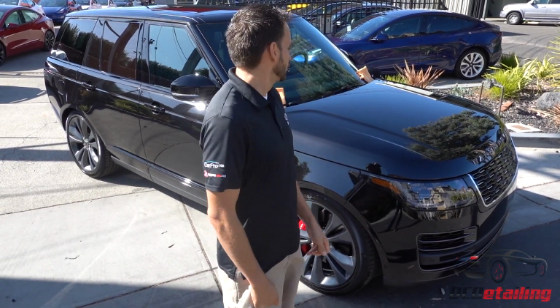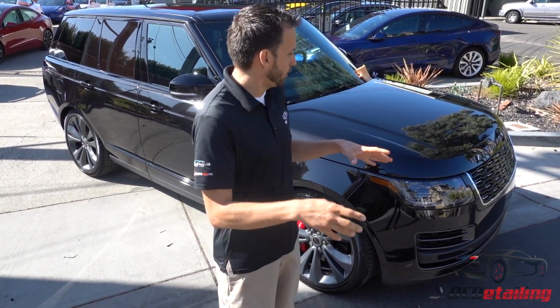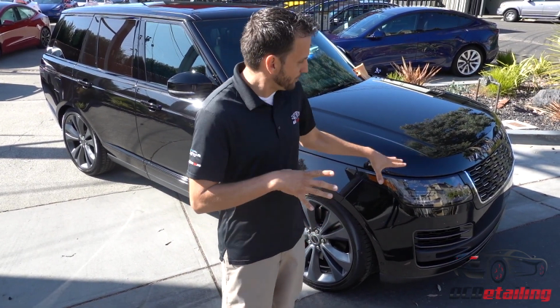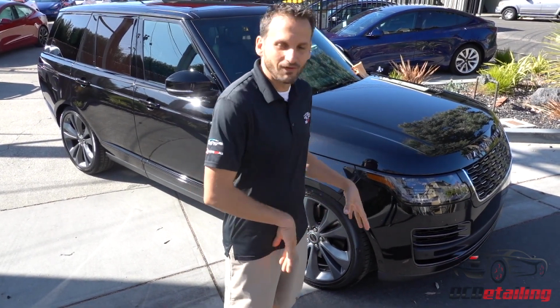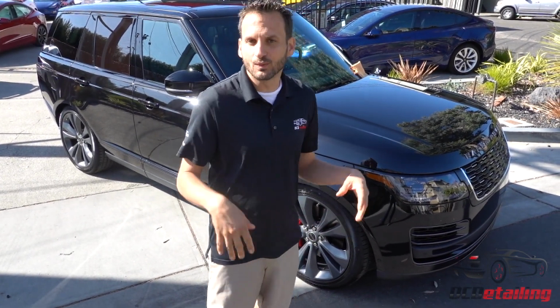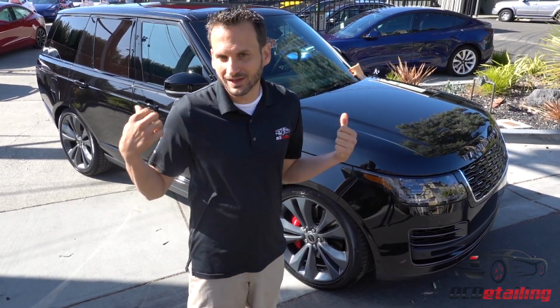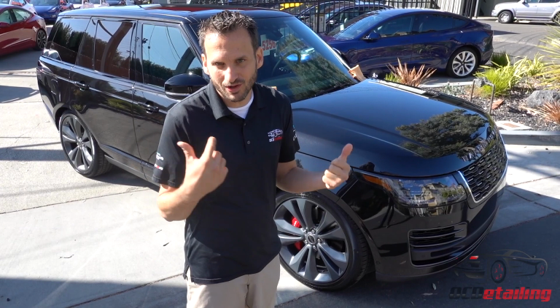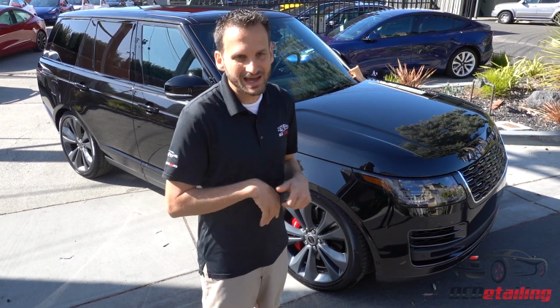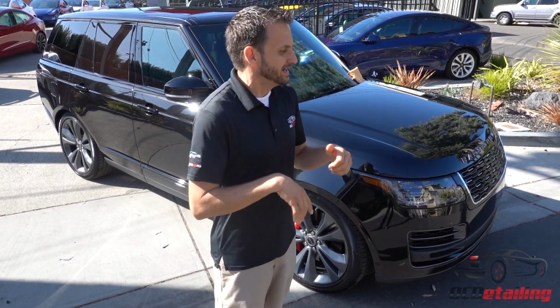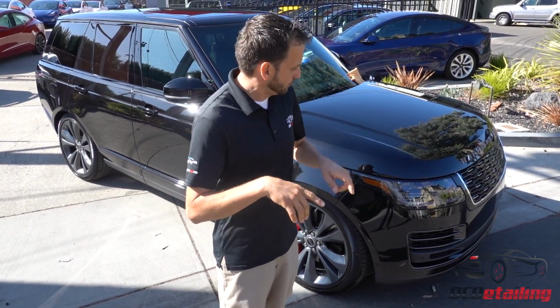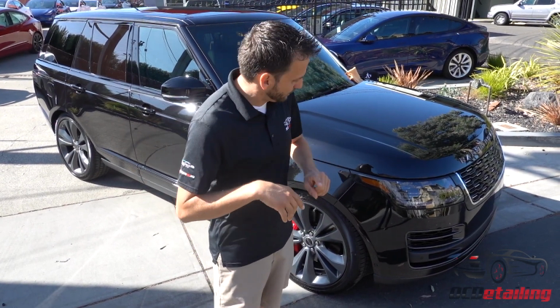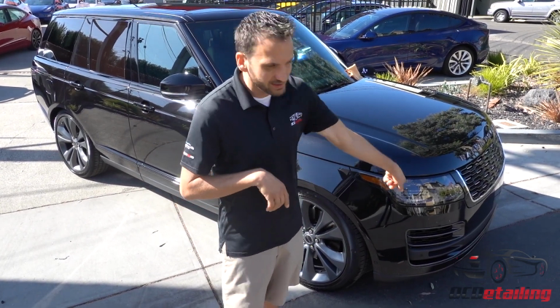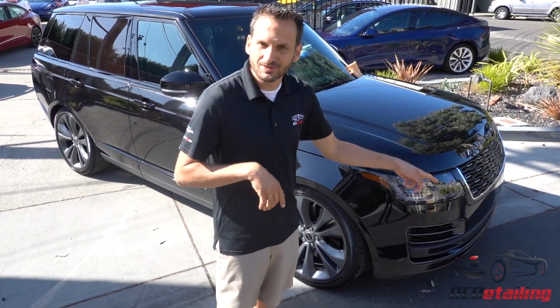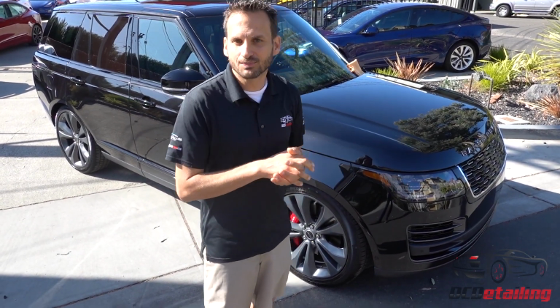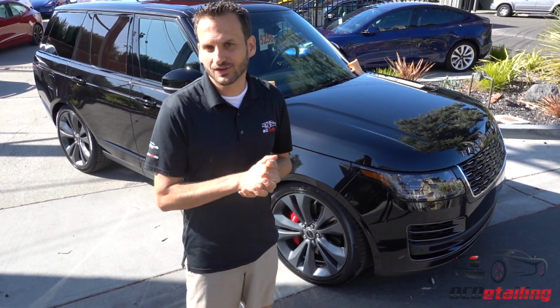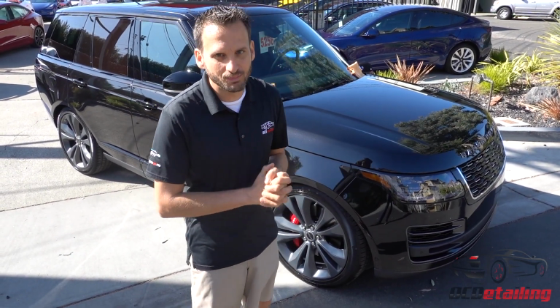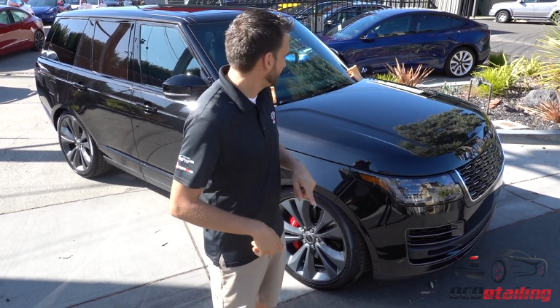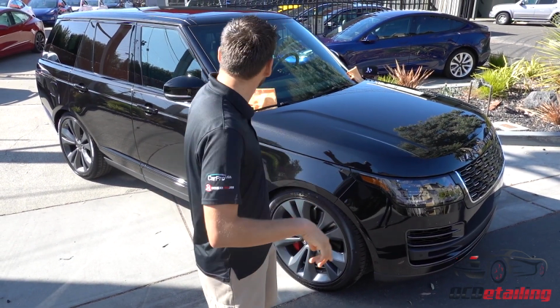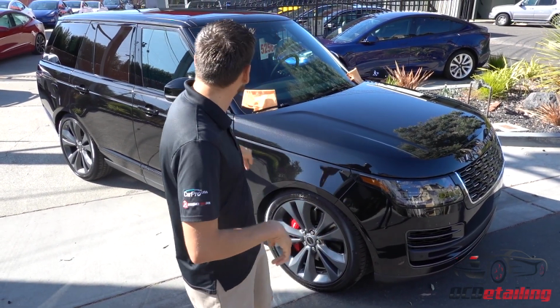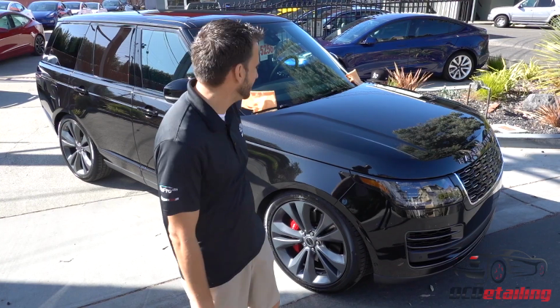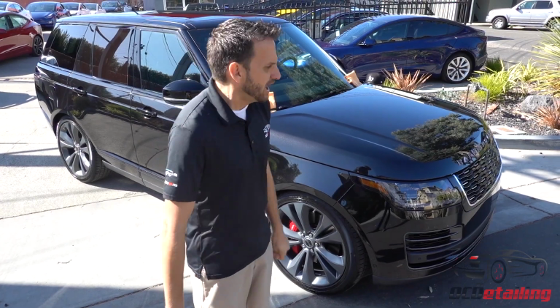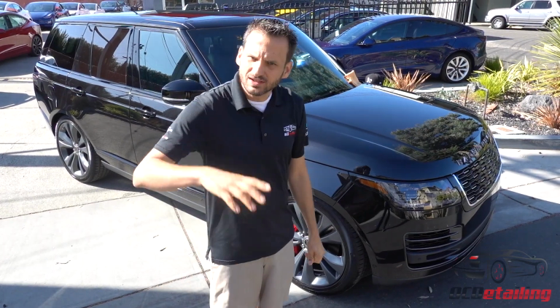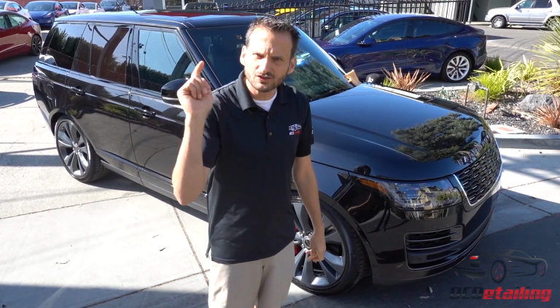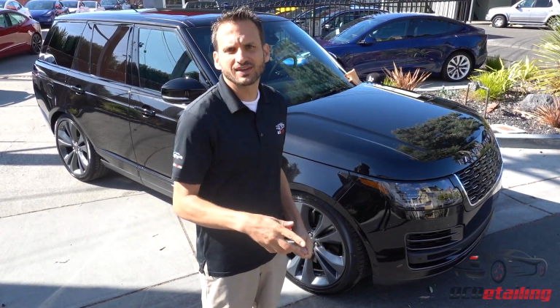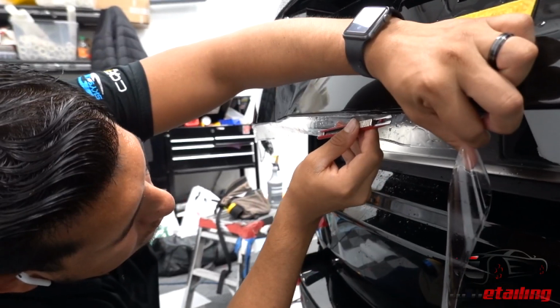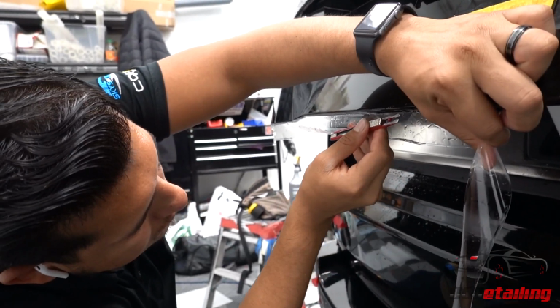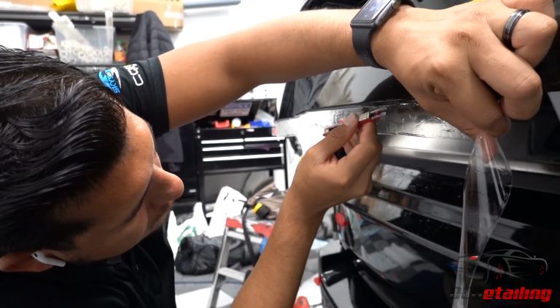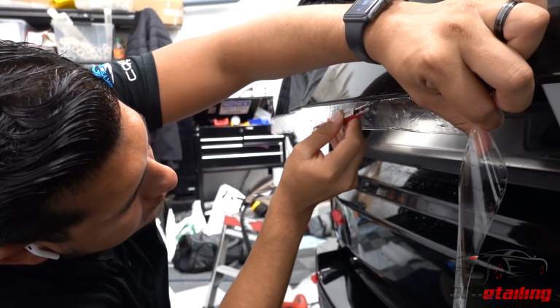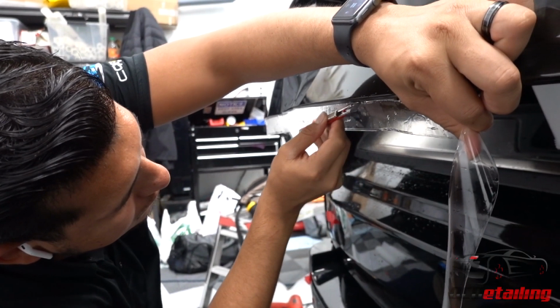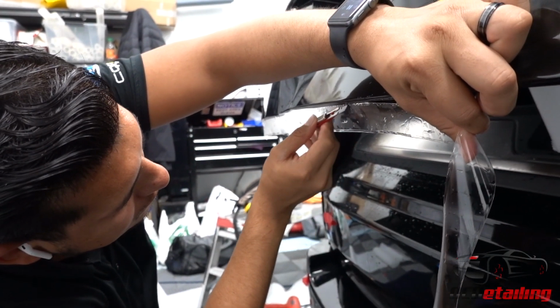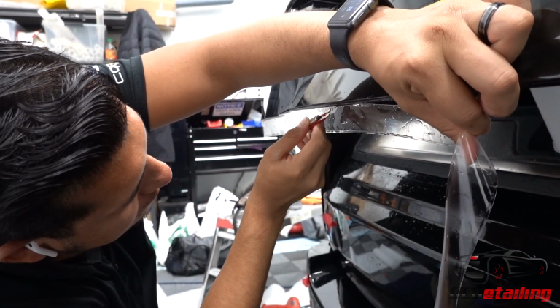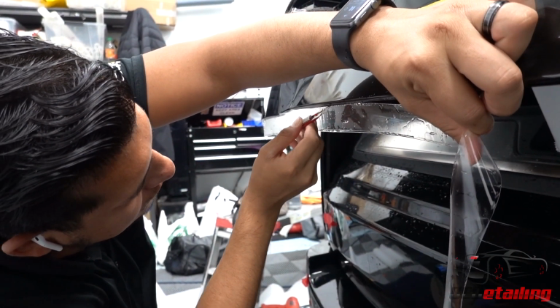So we took all the parts off of it, went and painted them gloss black. Along with that, we body matched some of the other parts on it. We put custom side vents in it. We did a 100% custom wrap on this car after a very intensive paint correction.